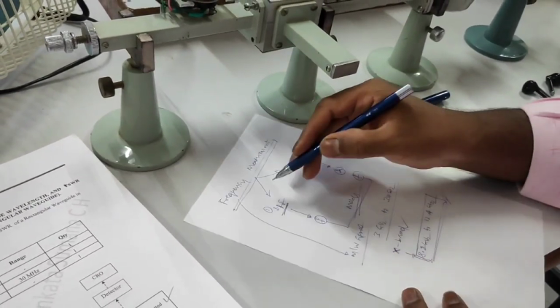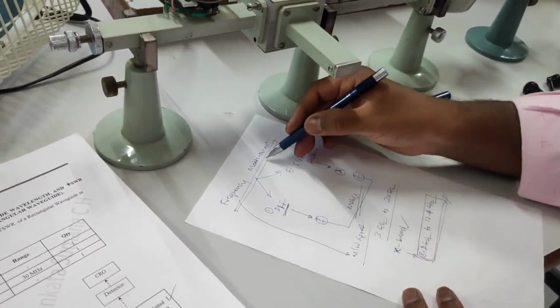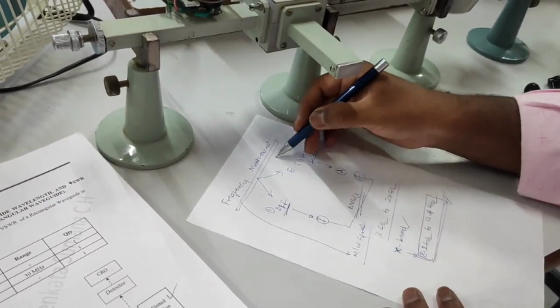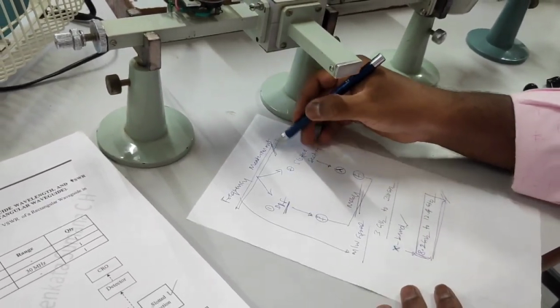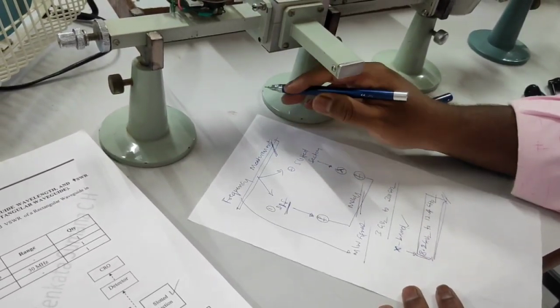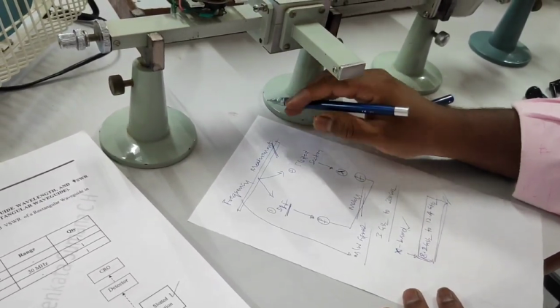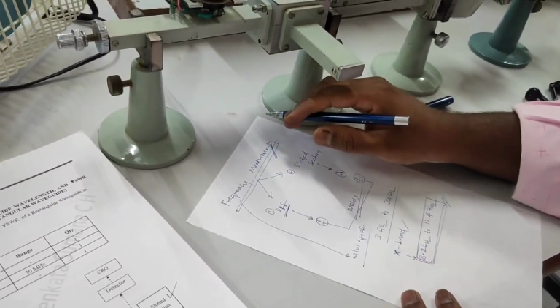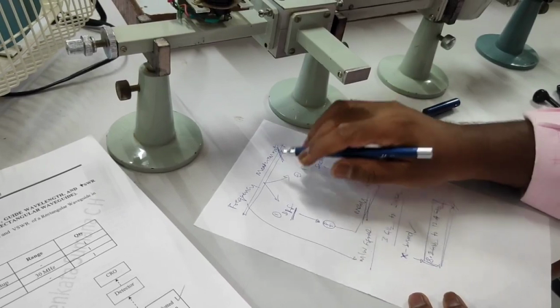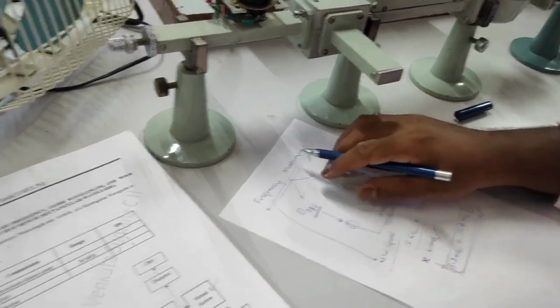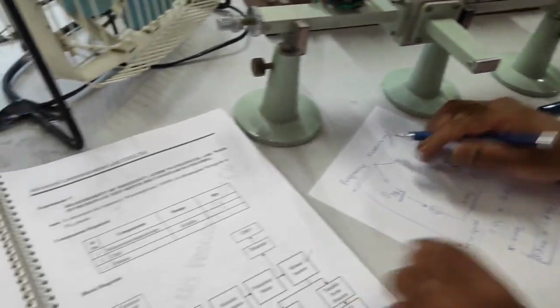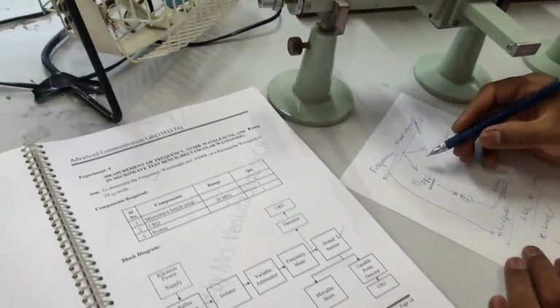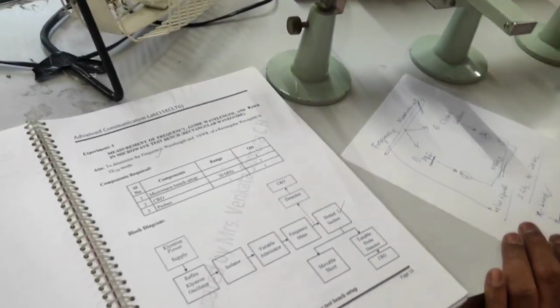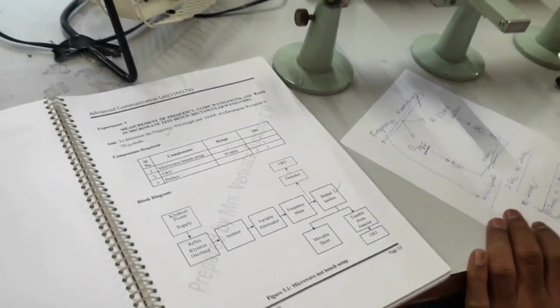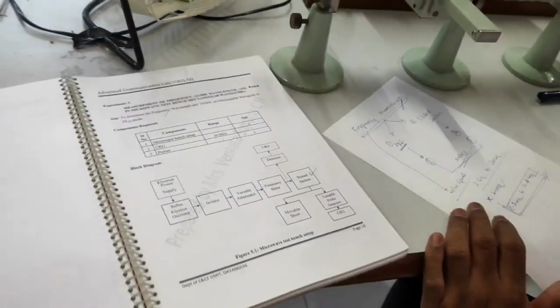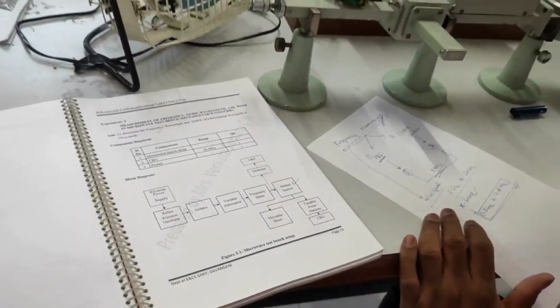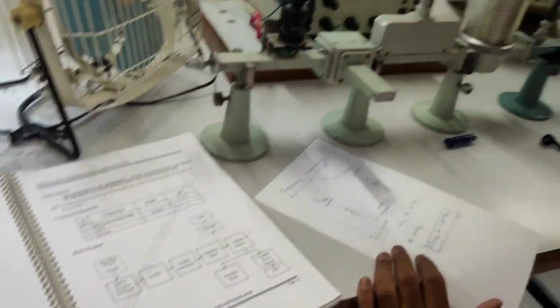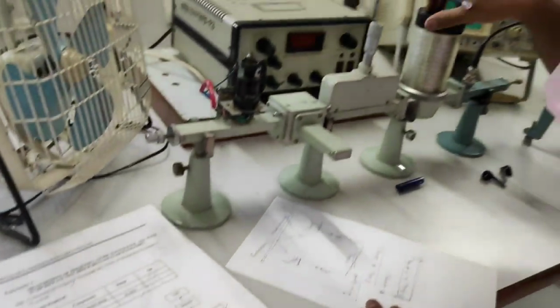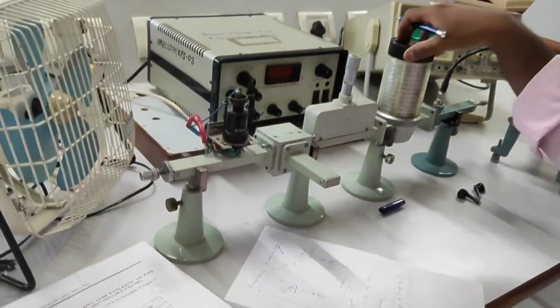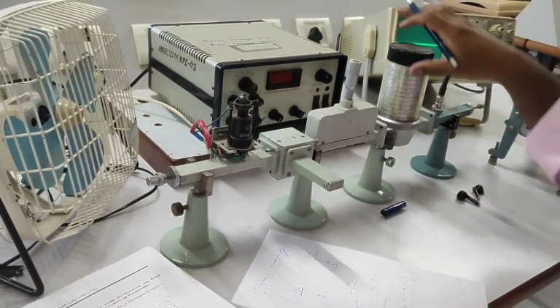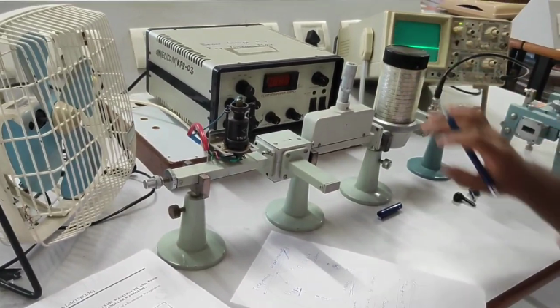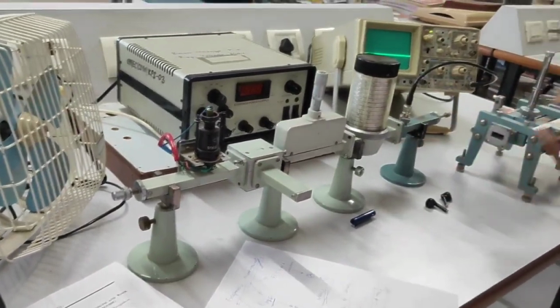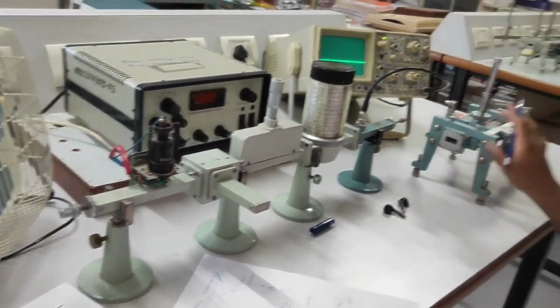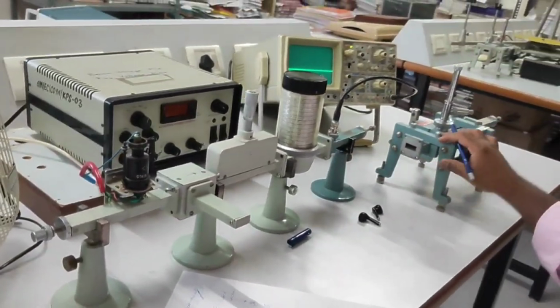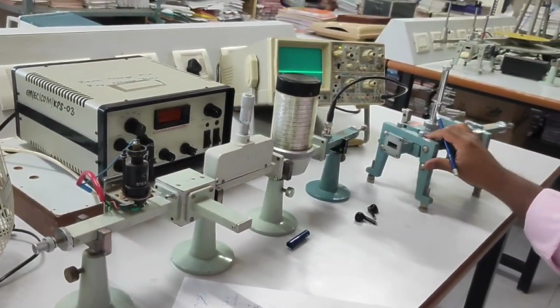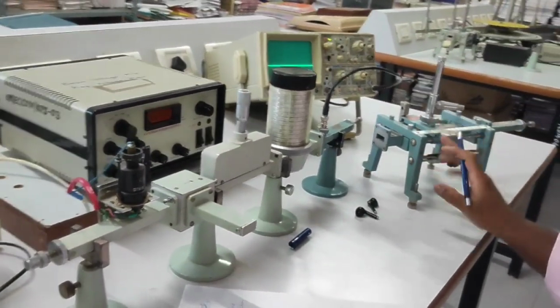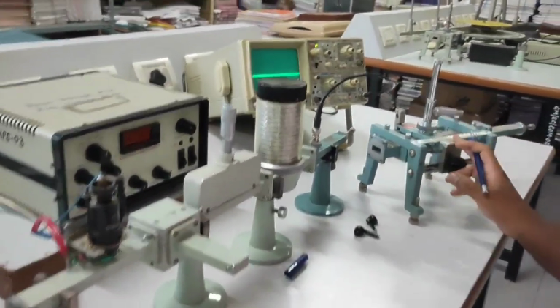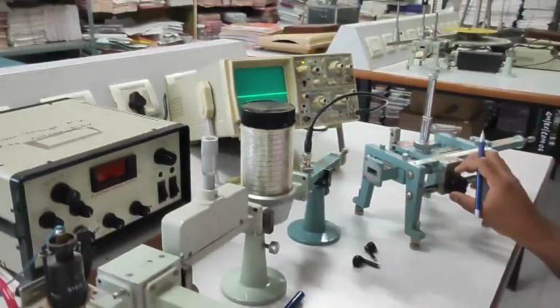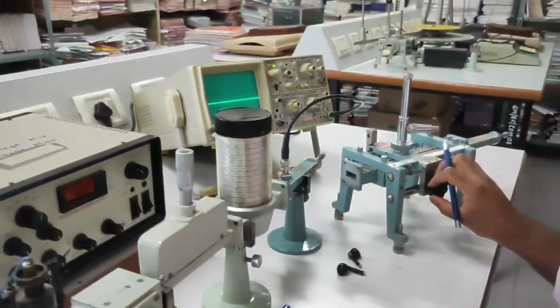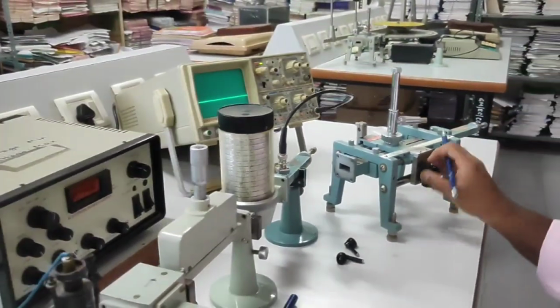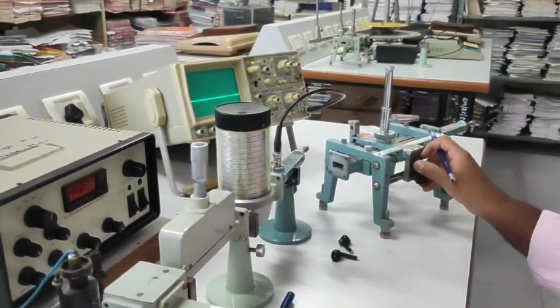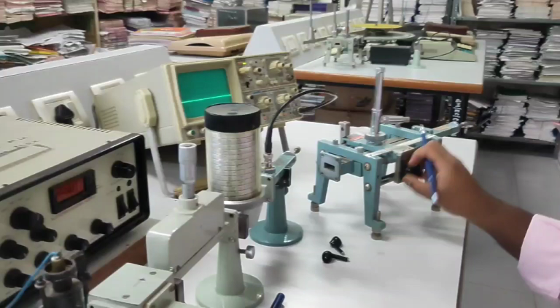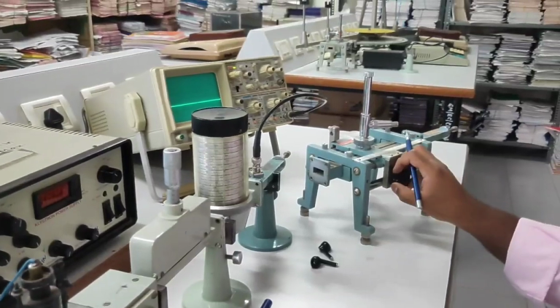So basically the experiment is frequency measurement. In the first step we will do the initial setup and measure the frequency using the direct reading frequency meter. Later on we have to derive the same frequency using the slotted section.